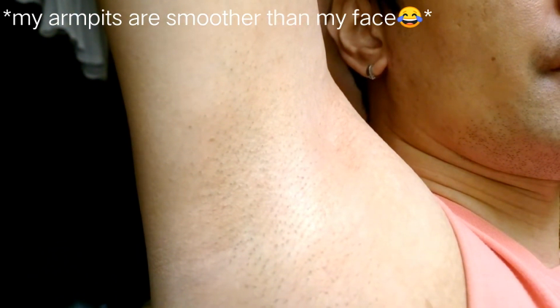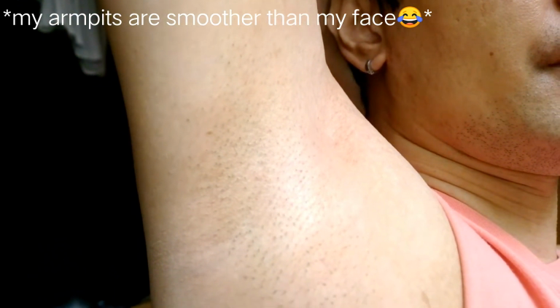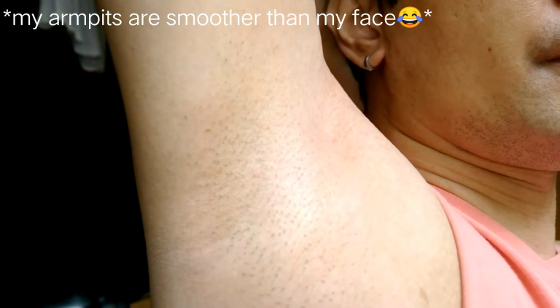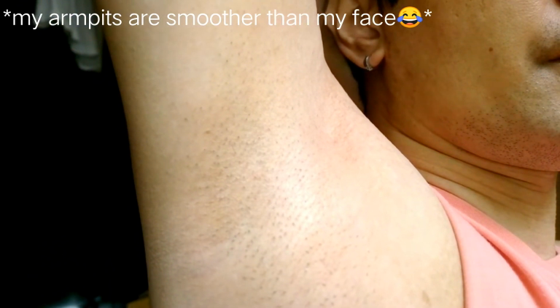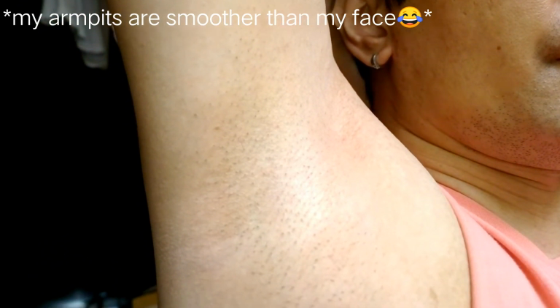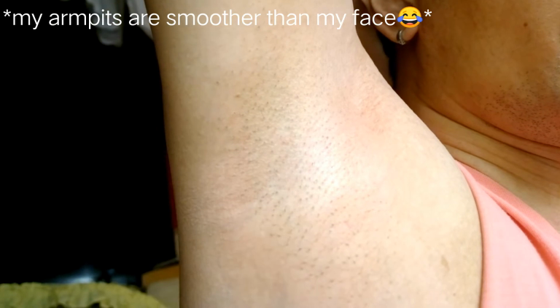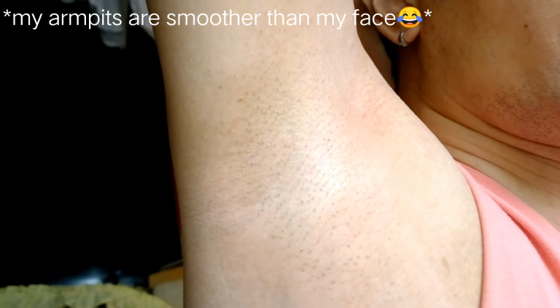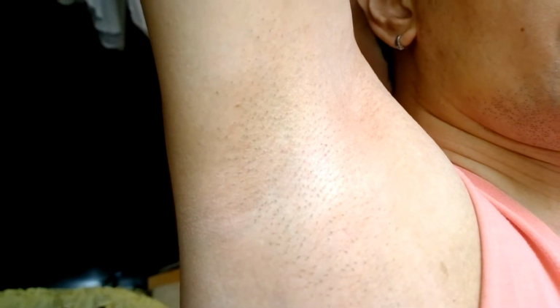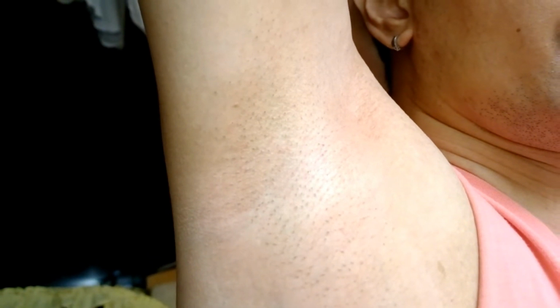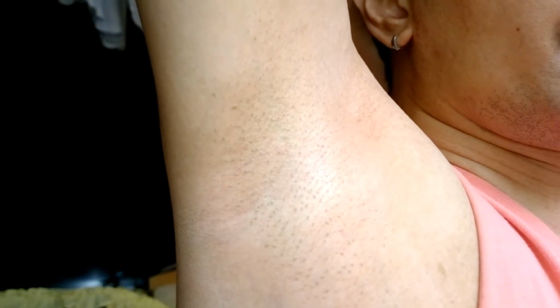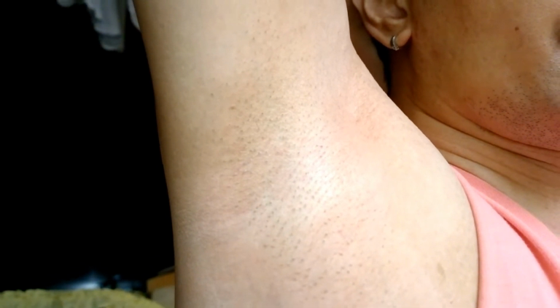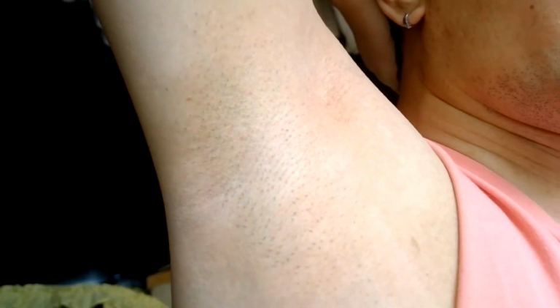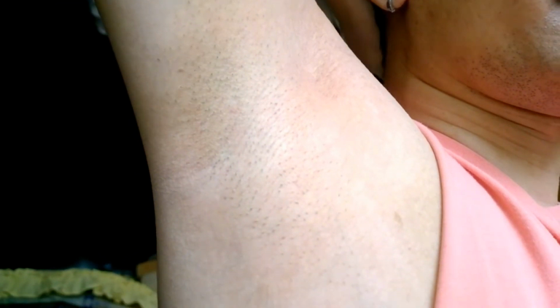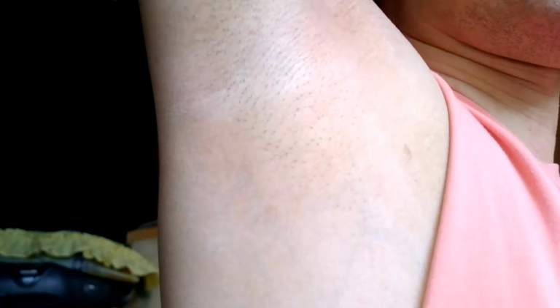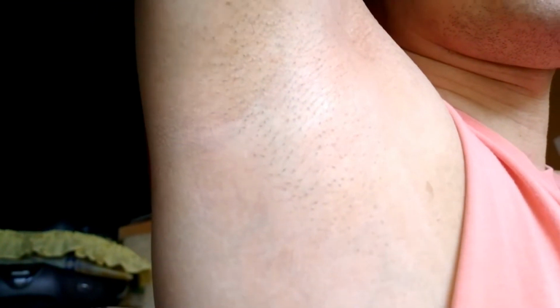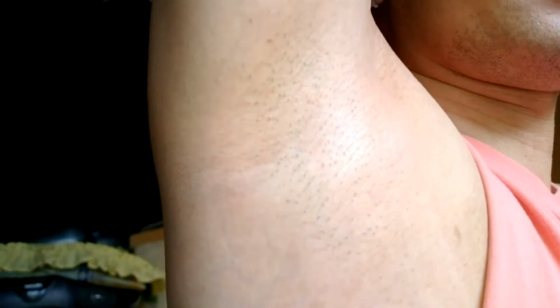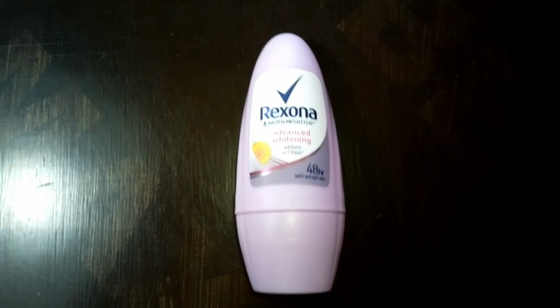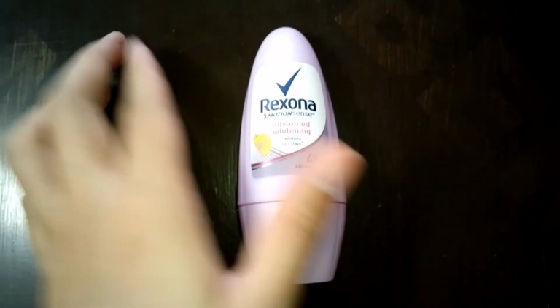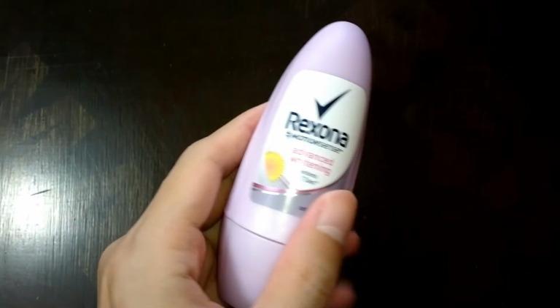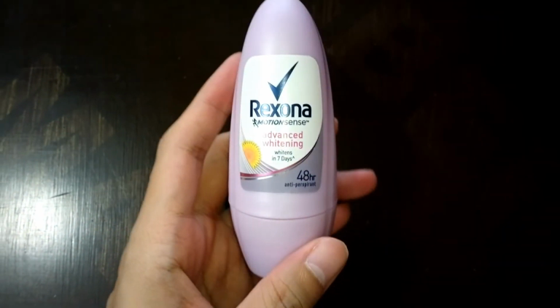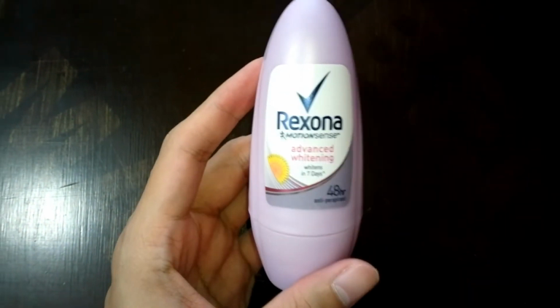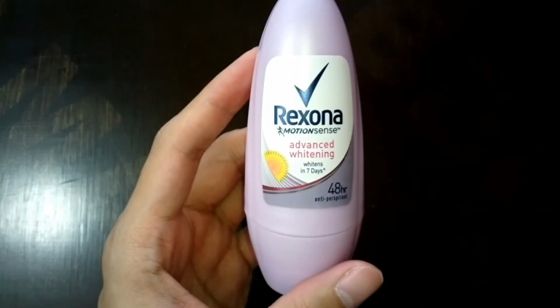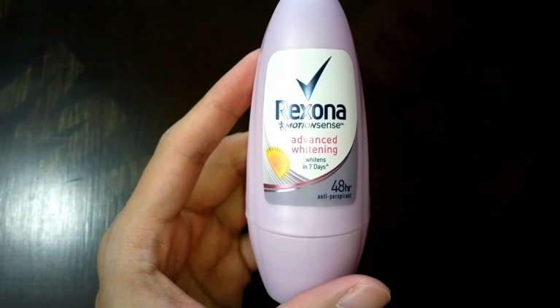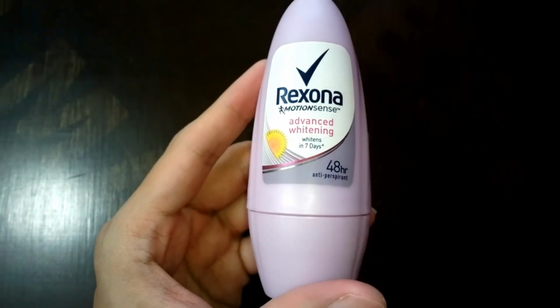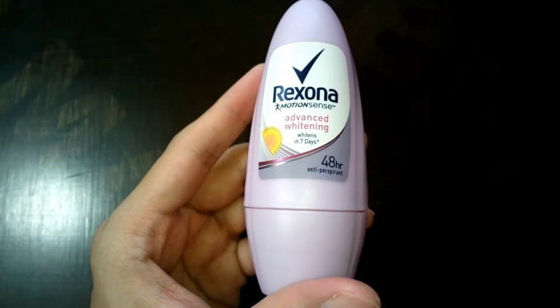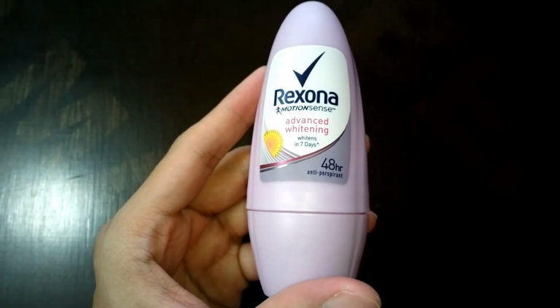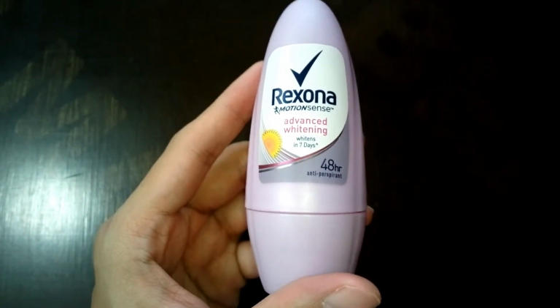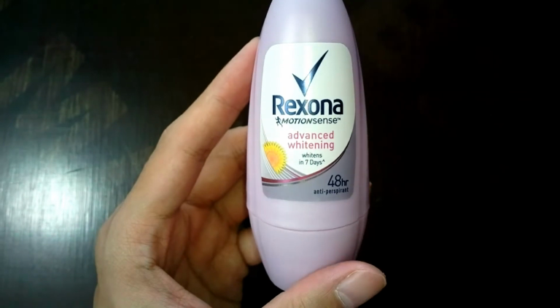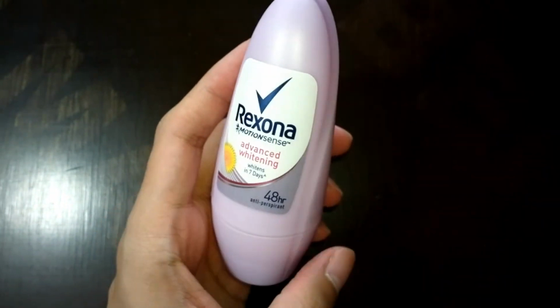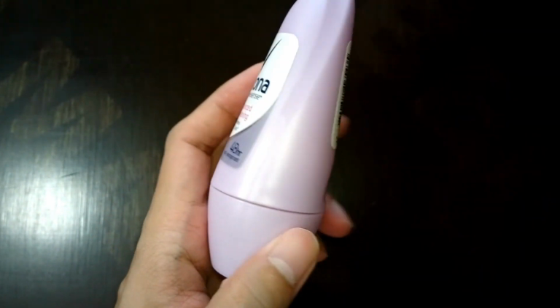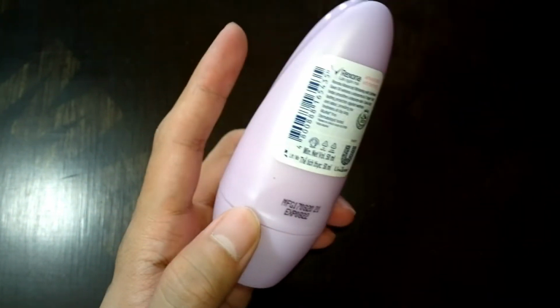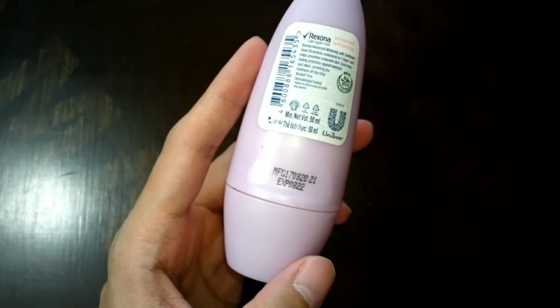But it did not happen in 7 days. I noticed a difference after 4 weeks of continued use. If you have dark and rough underarms, I highly suggest you try this. It's also a good deodorant.